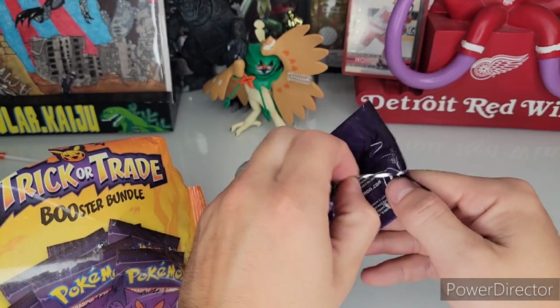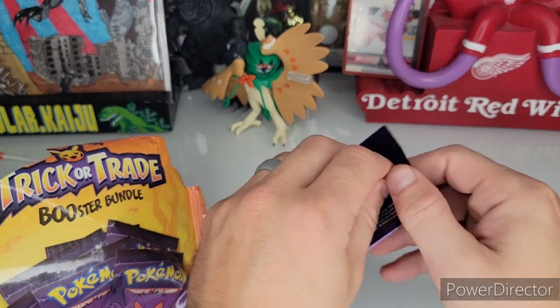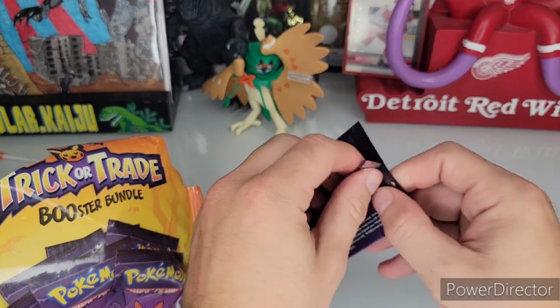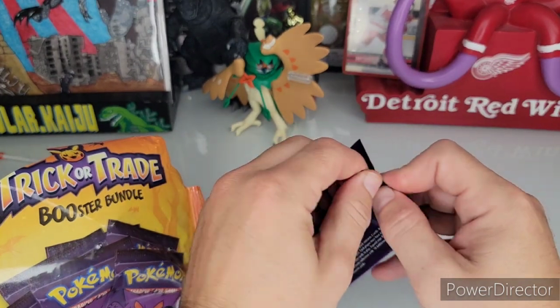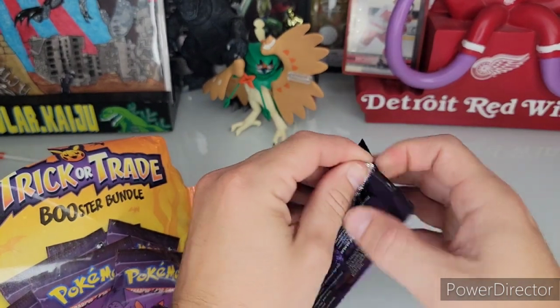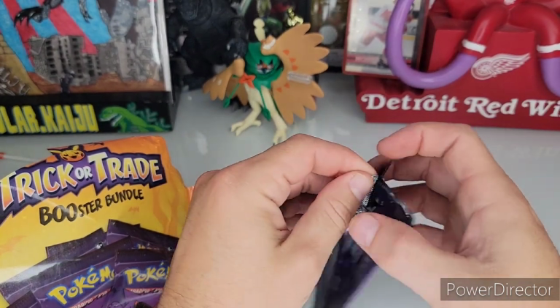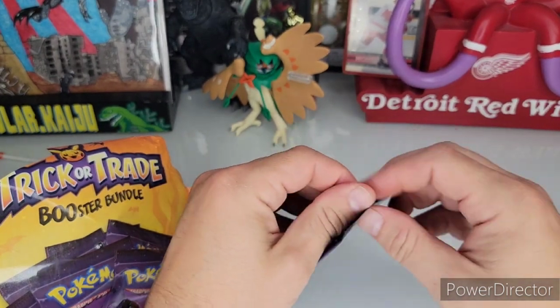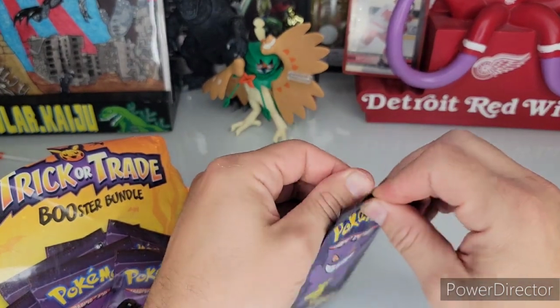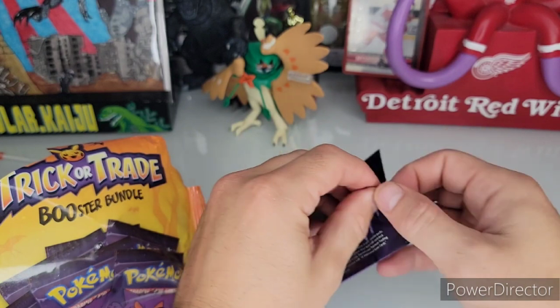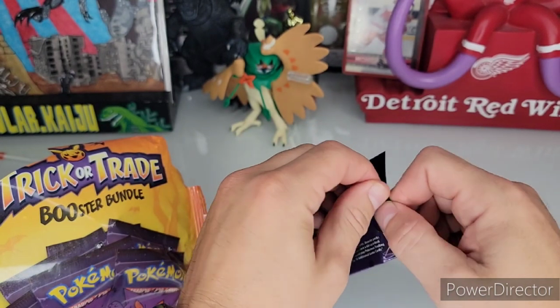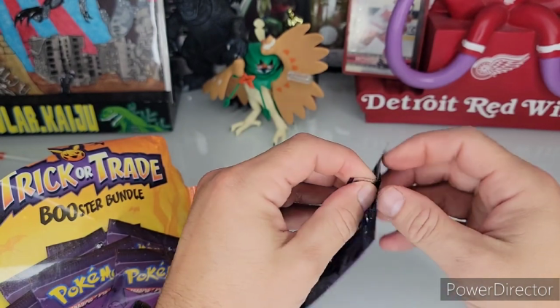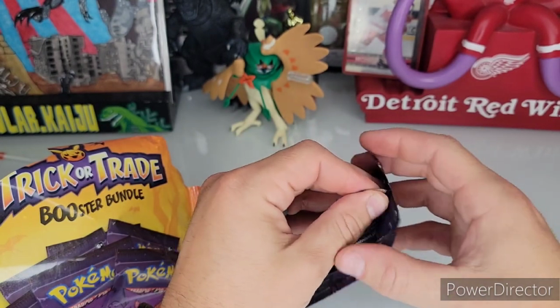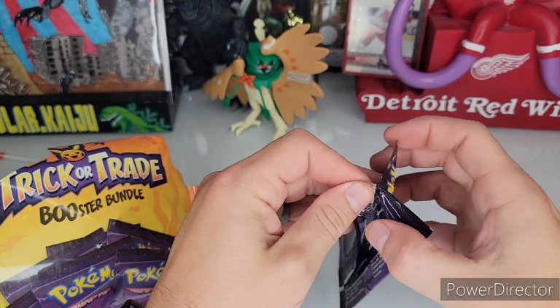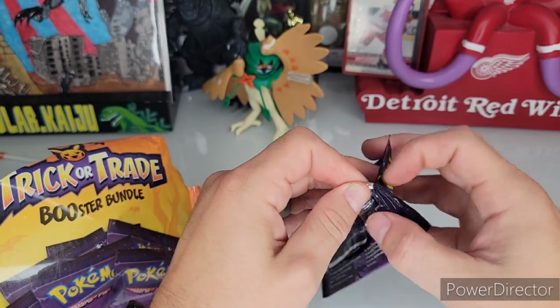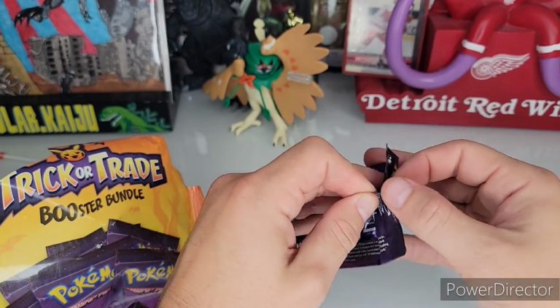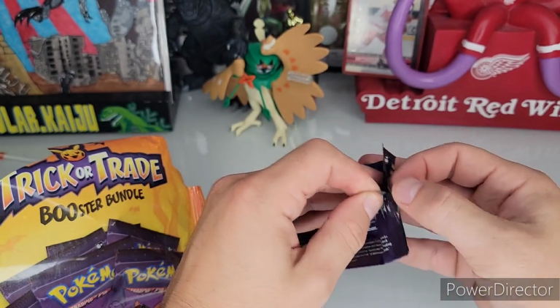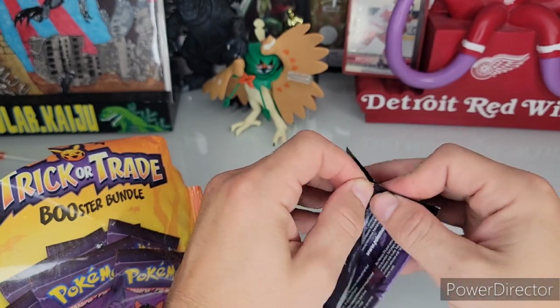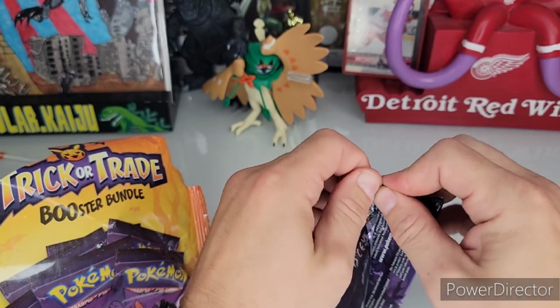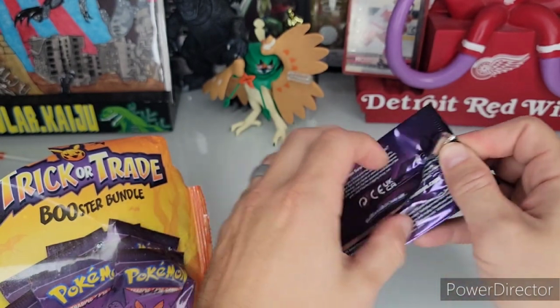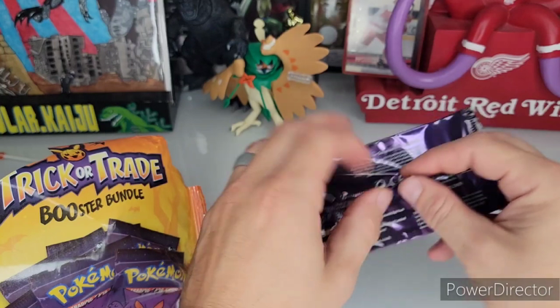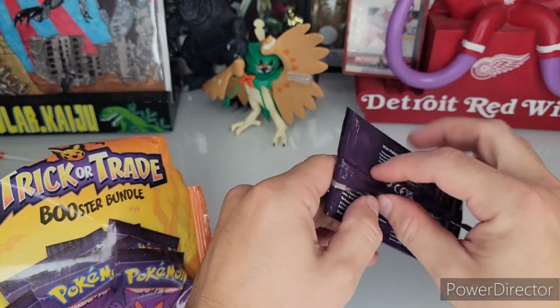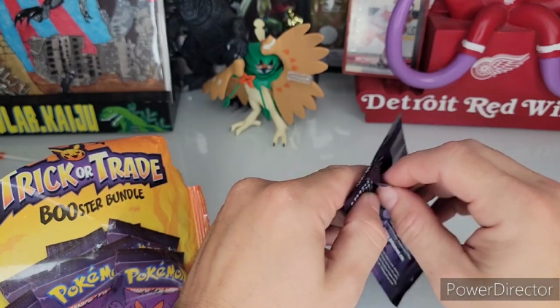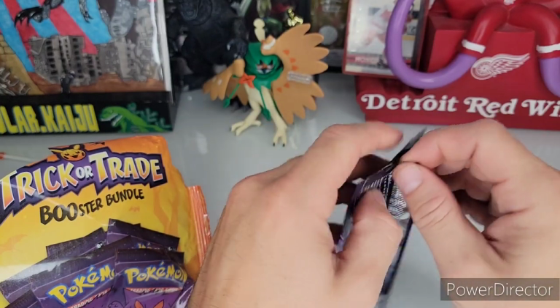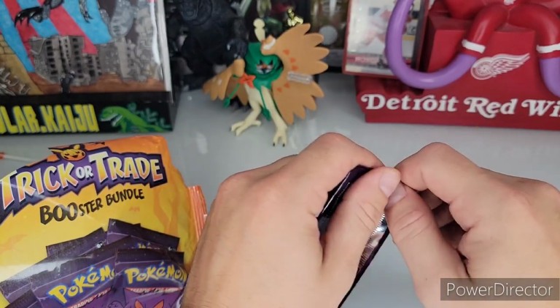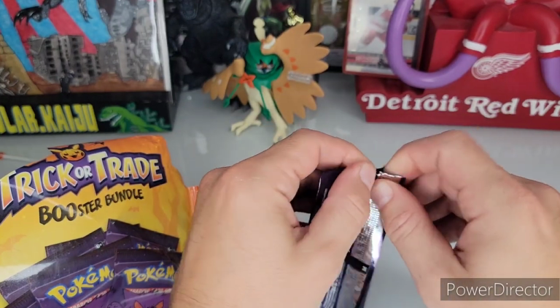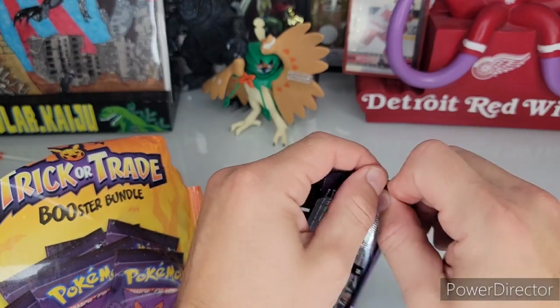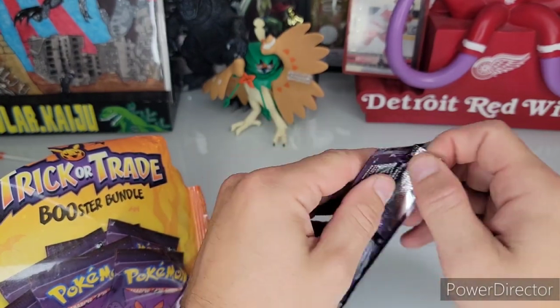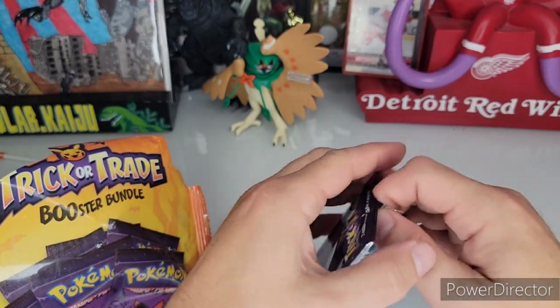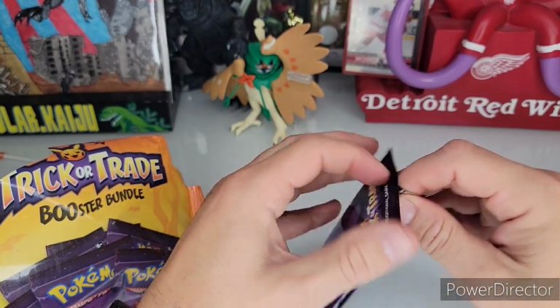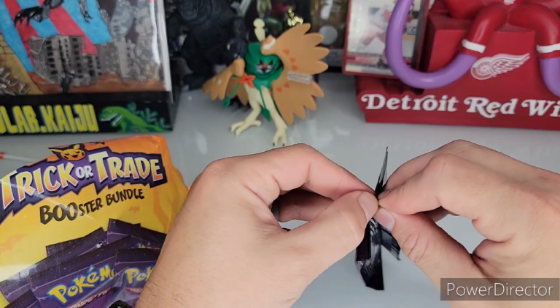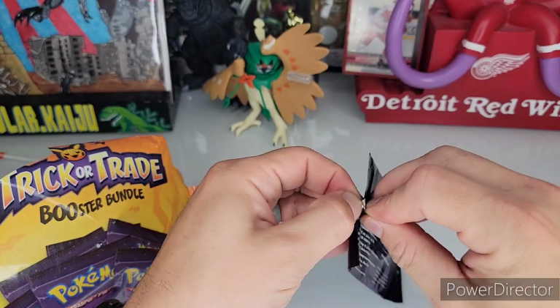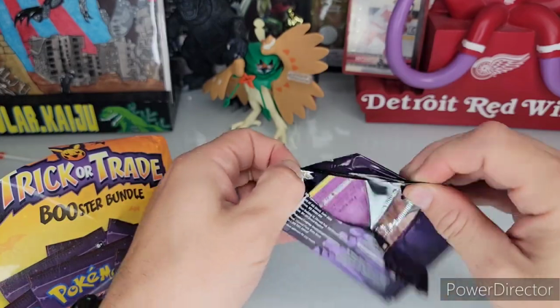We got Houndoom, Gengar, and Charizard — those are my go-to guys. I mean, I'm not like five years old anymore, I don't know if I actually have favorites. These are hard to open — I don't want to bend the cards — but yeah, Houndoom, Charizard, and Gengar are just kind of my go-to guys.